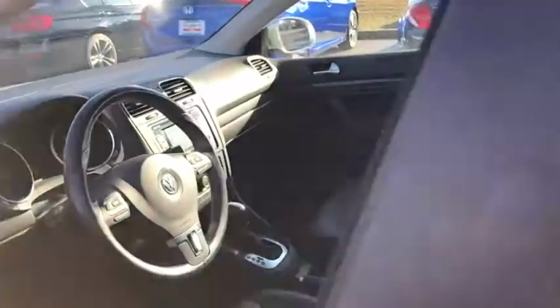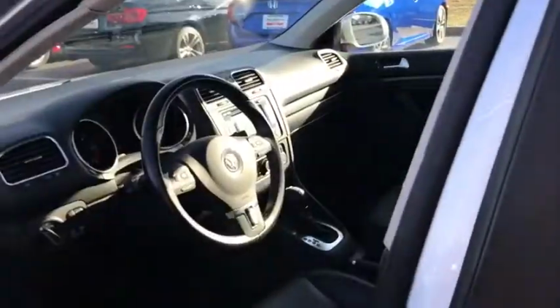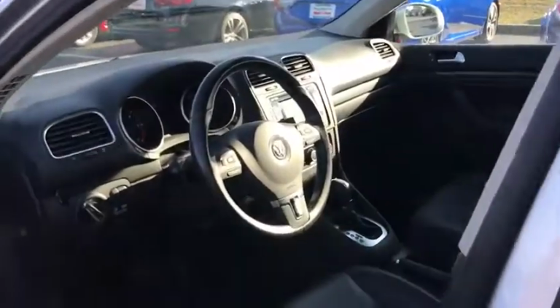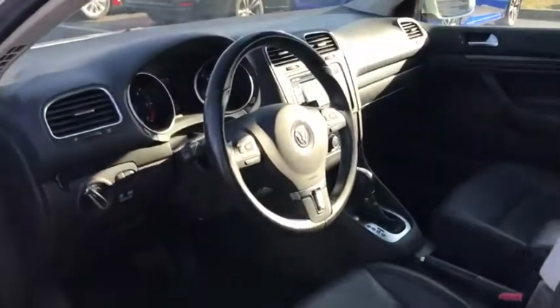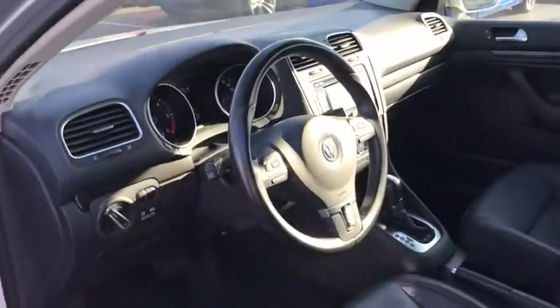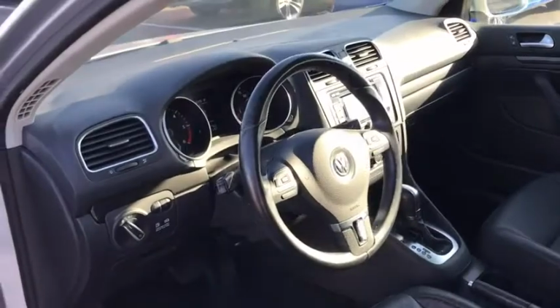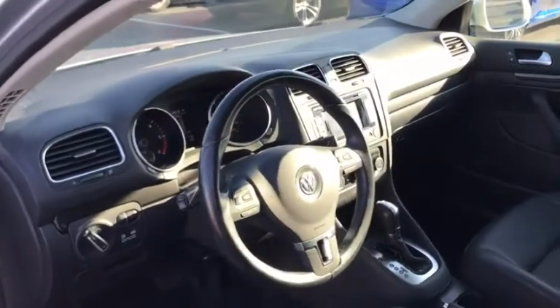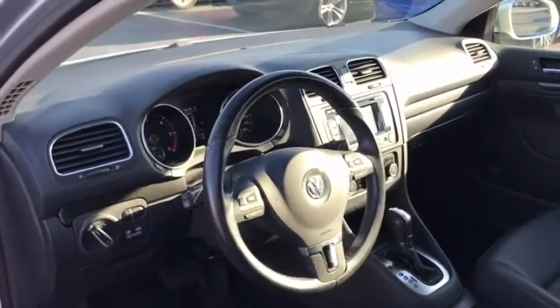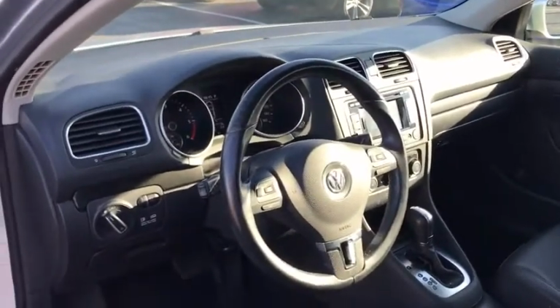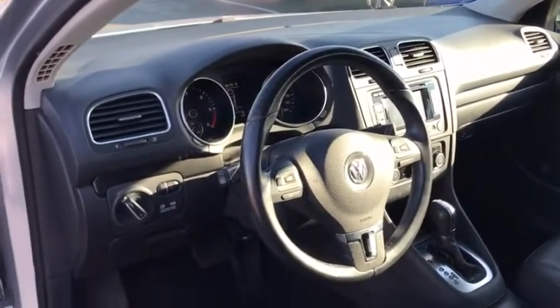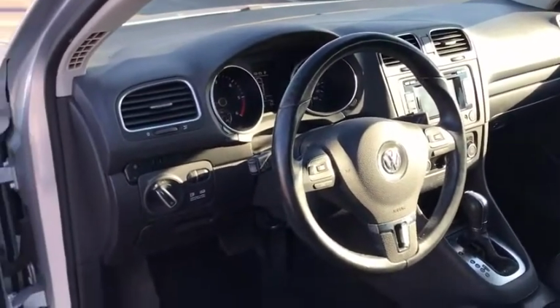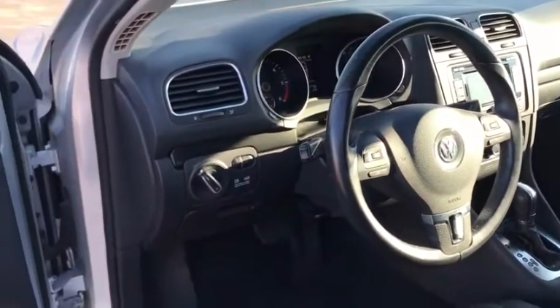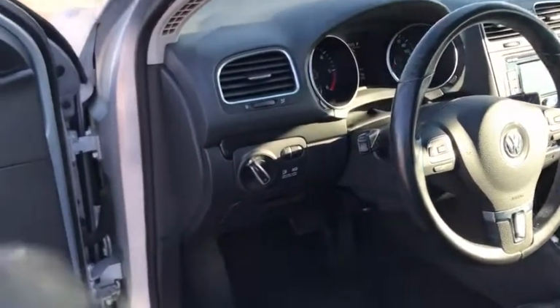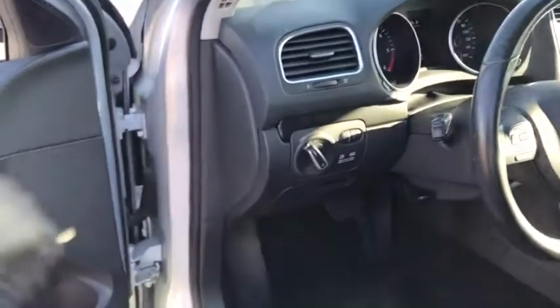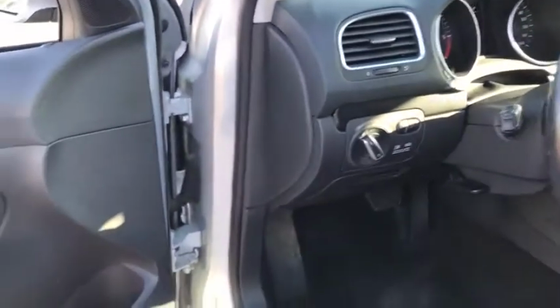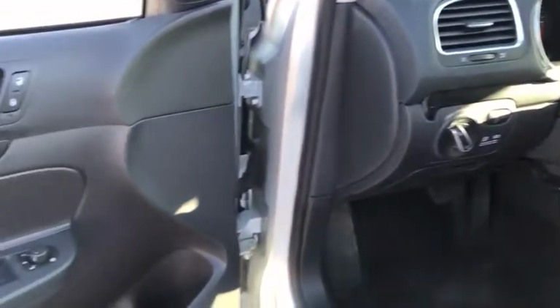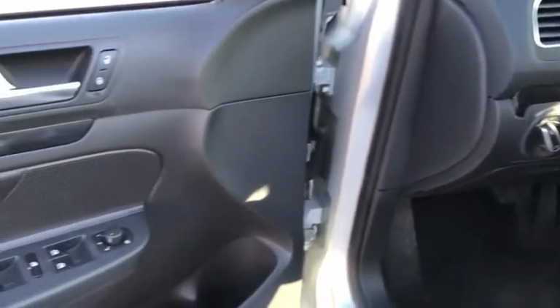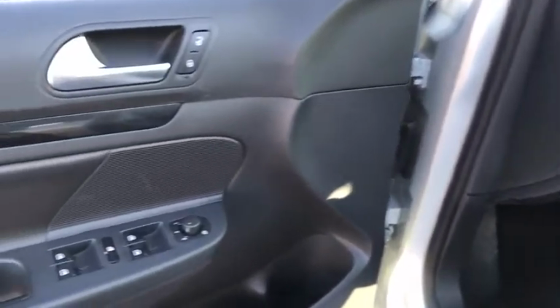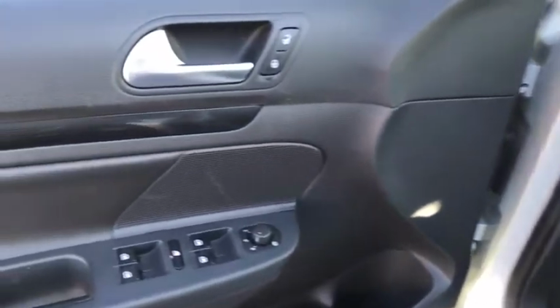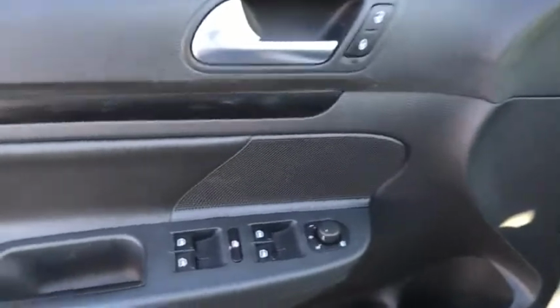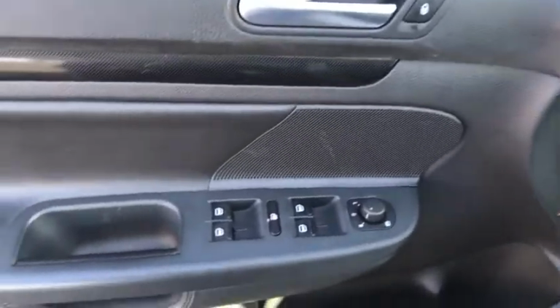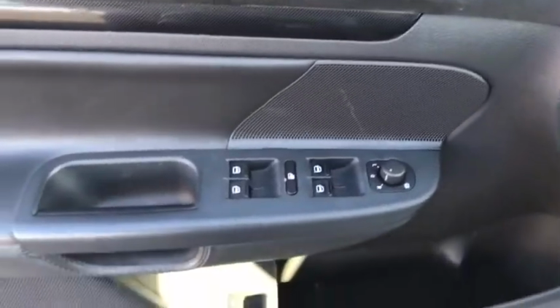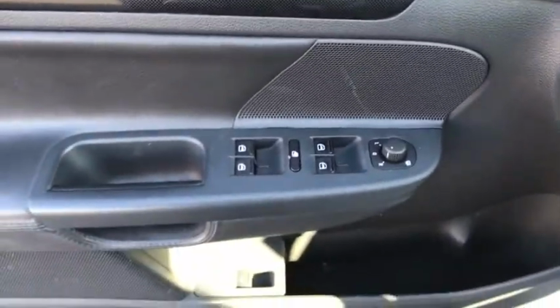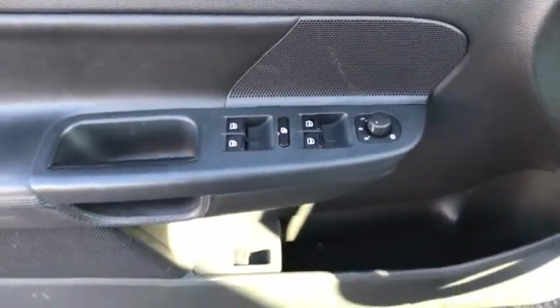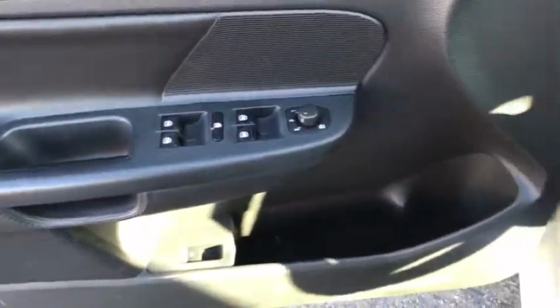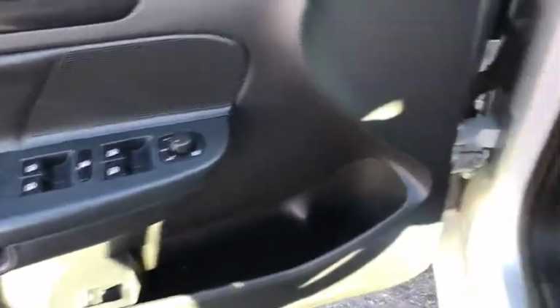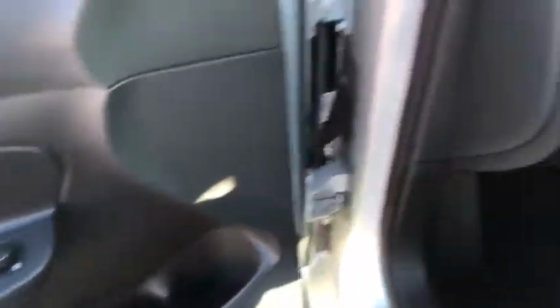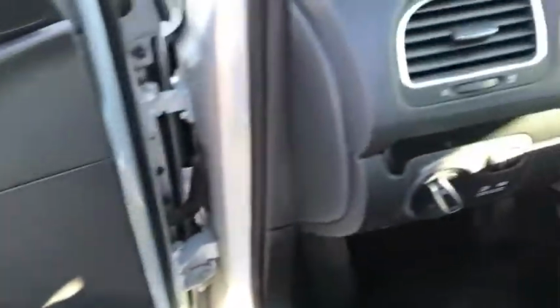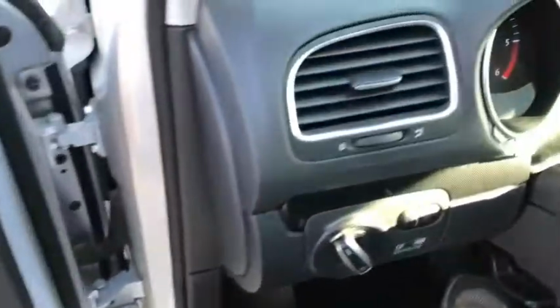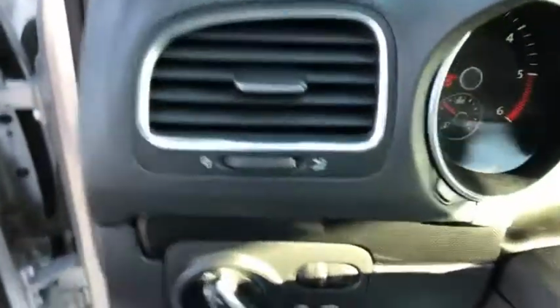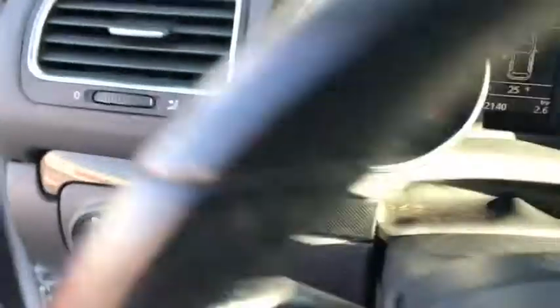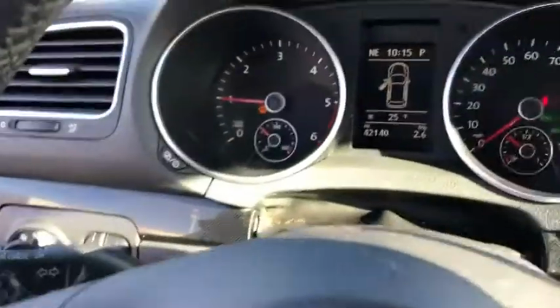Heated front seat. Compass. Rear window defroster. Security system. Power windows. Trip computer. Power moonroof. Tachometer. Panic alarm. Overhead console. Come see the car for yourself.